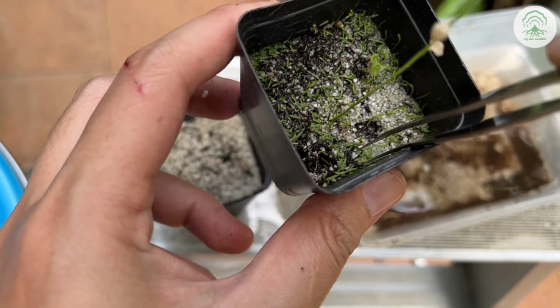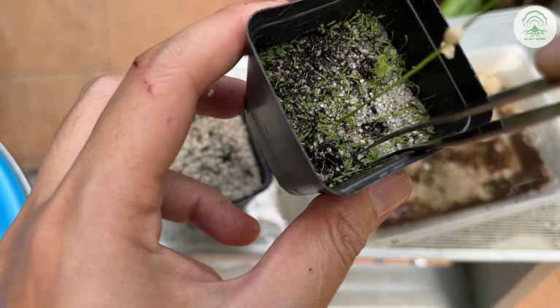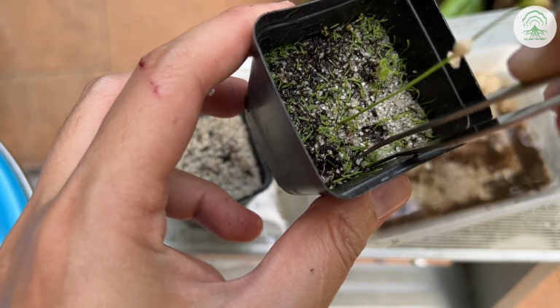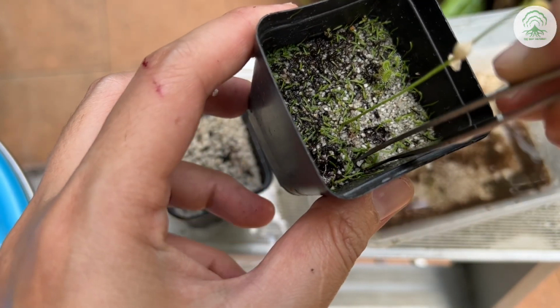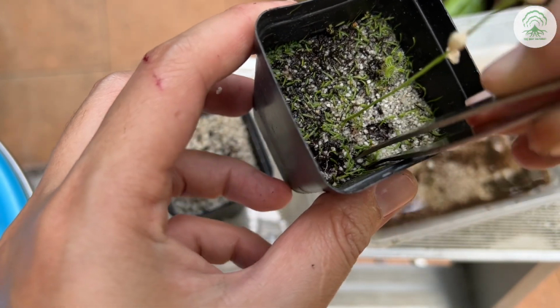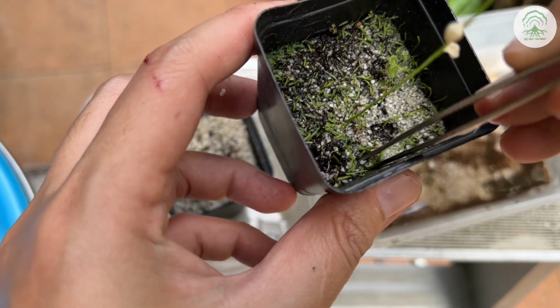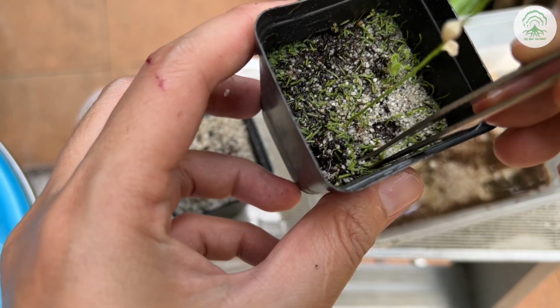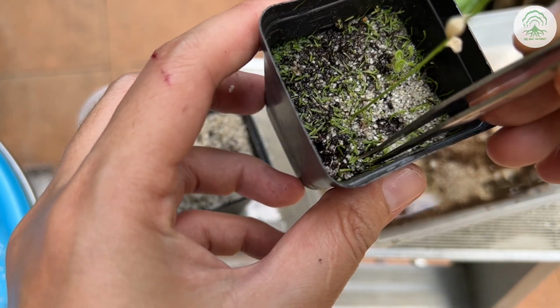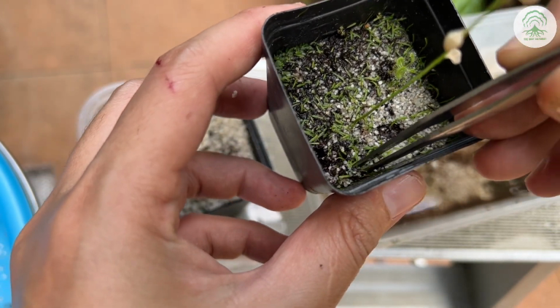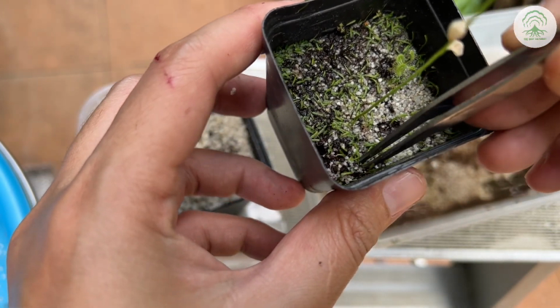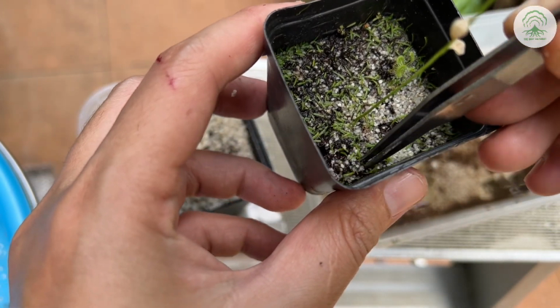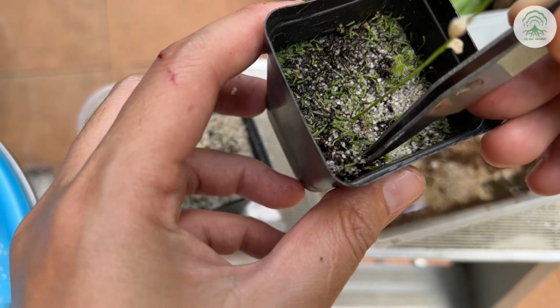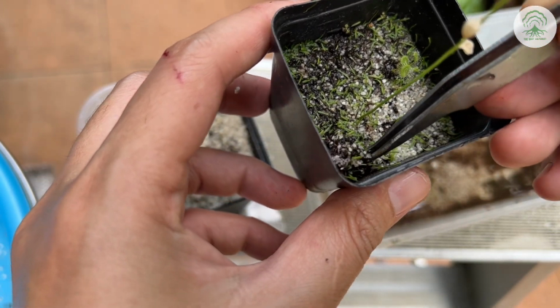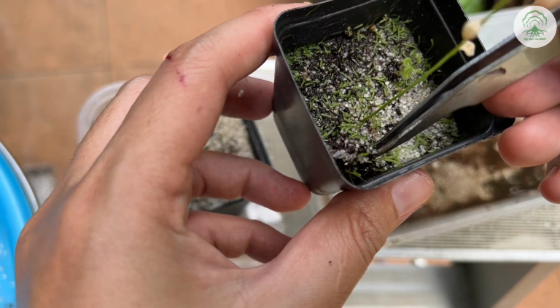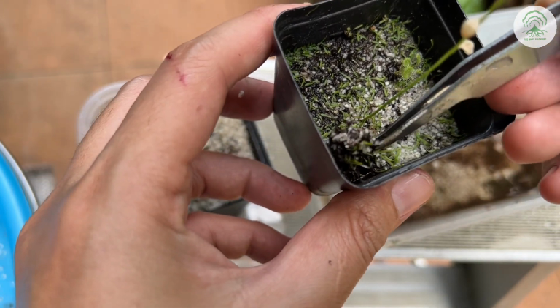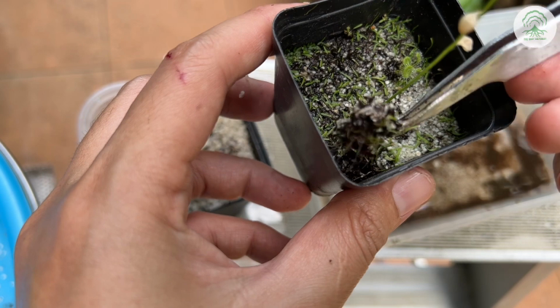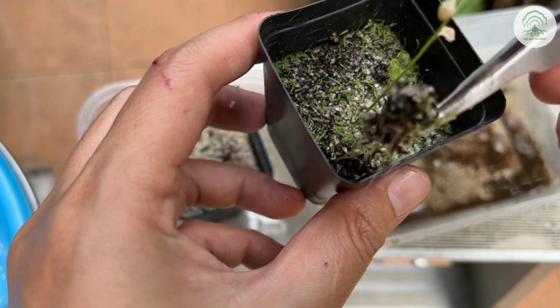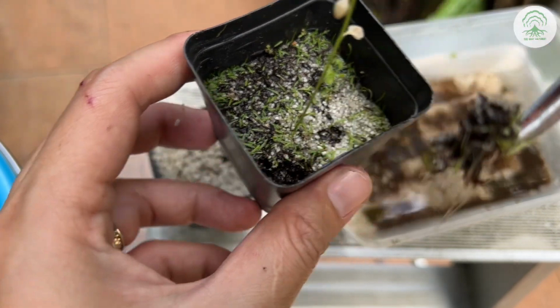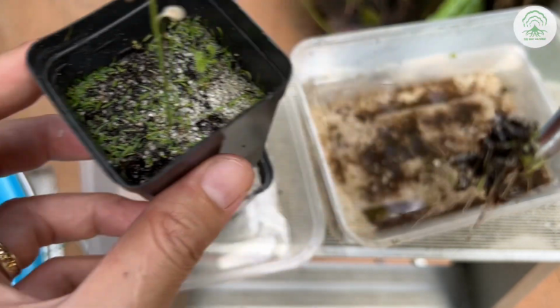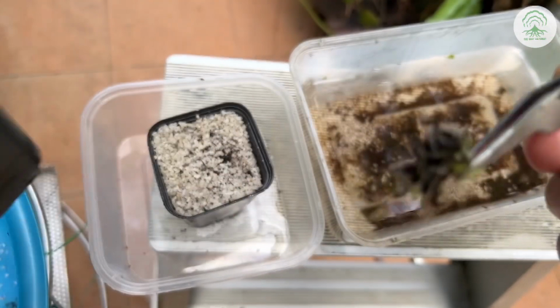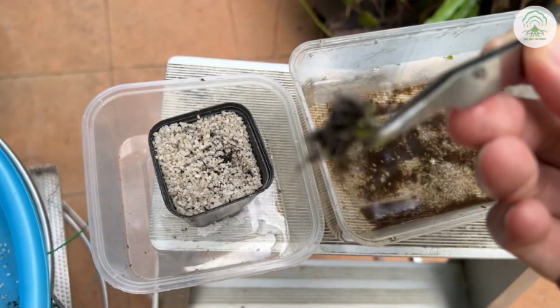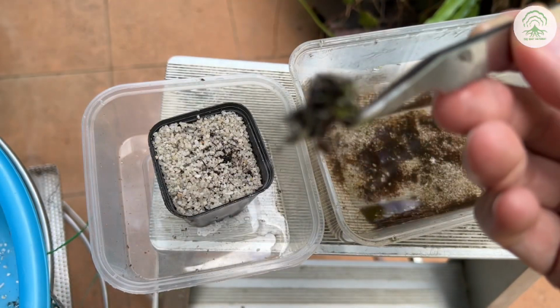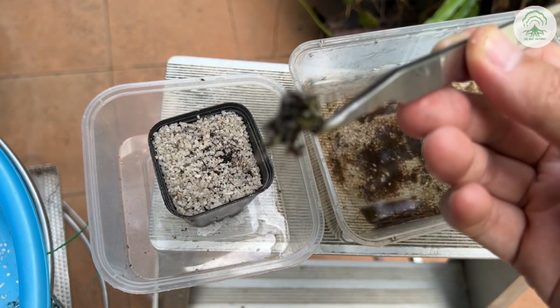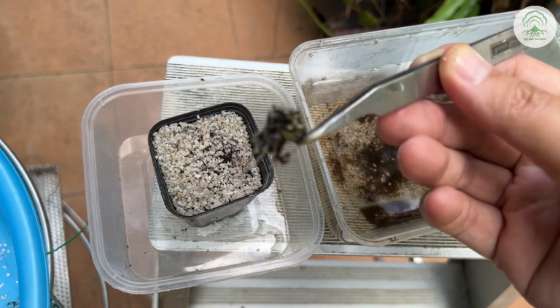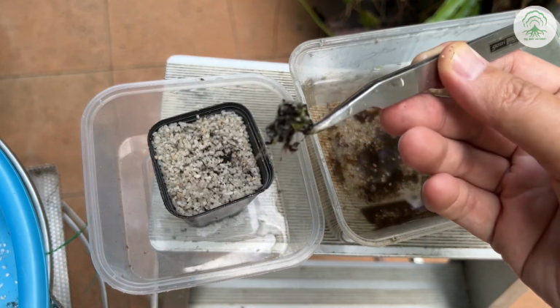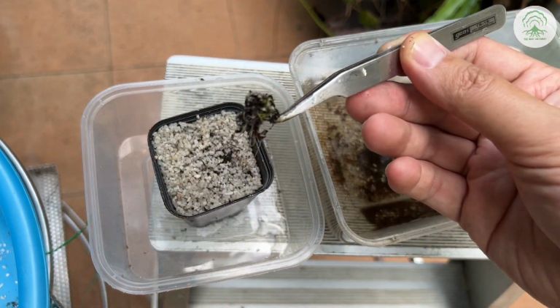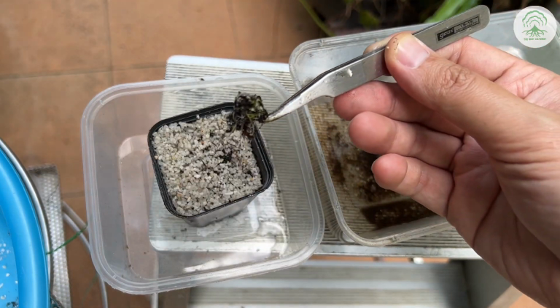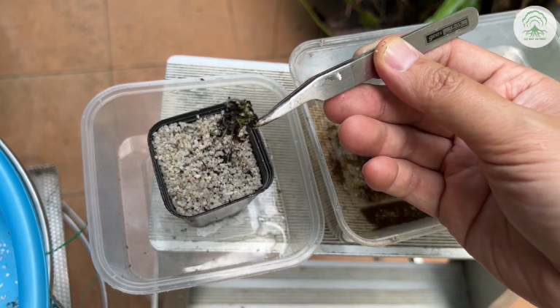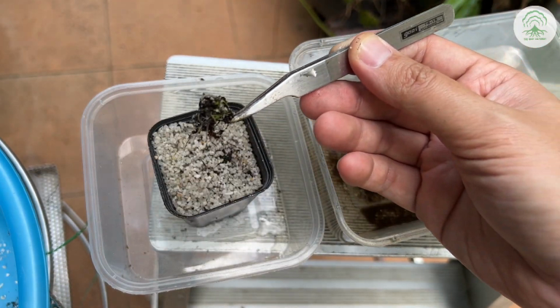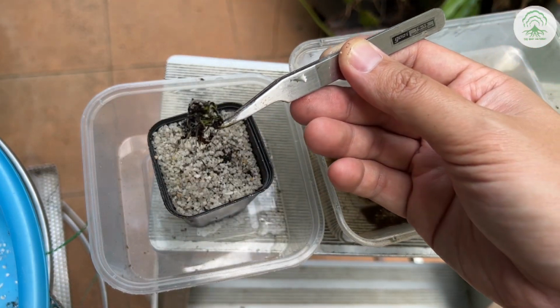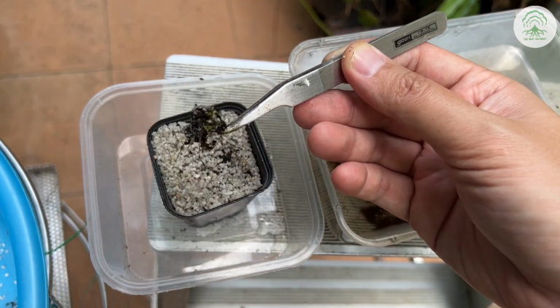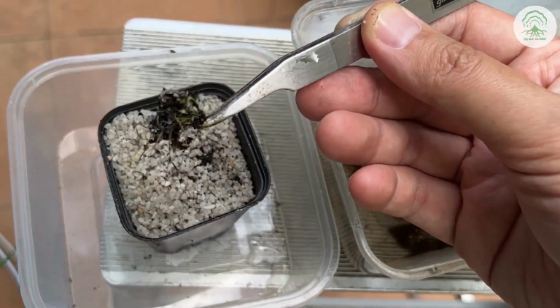Most of the different forms of propagation are pretty similar. You separate a section, and that section will grow into another plant.